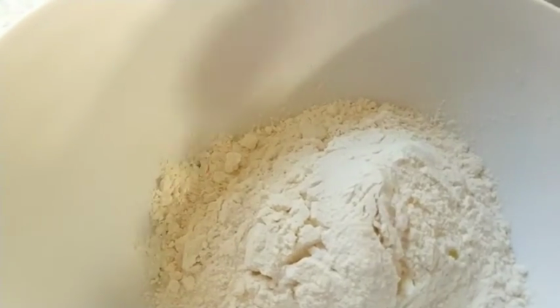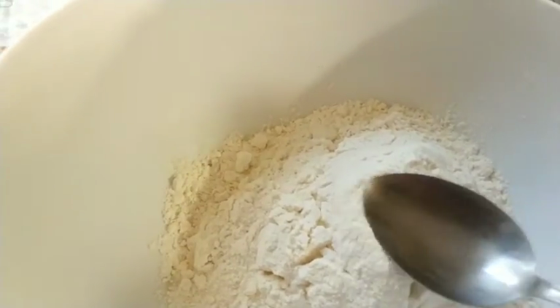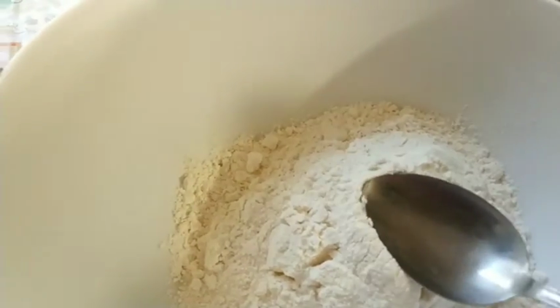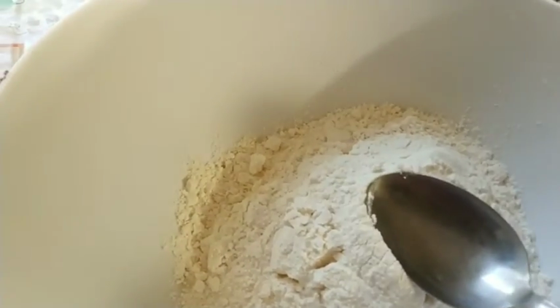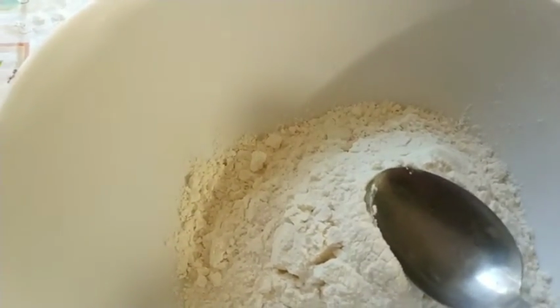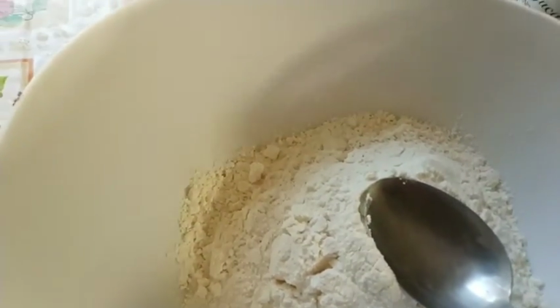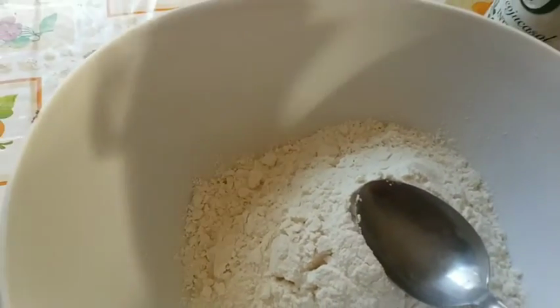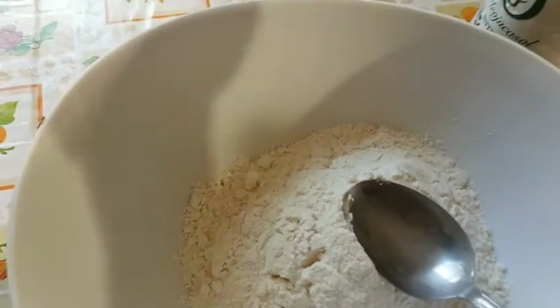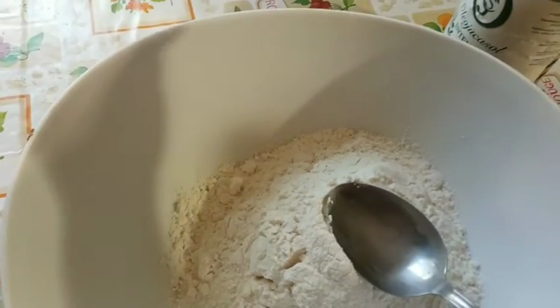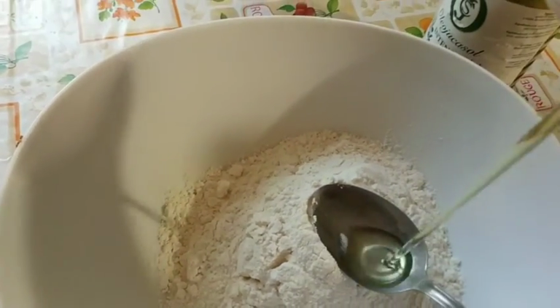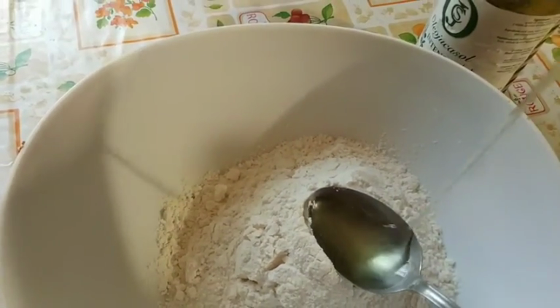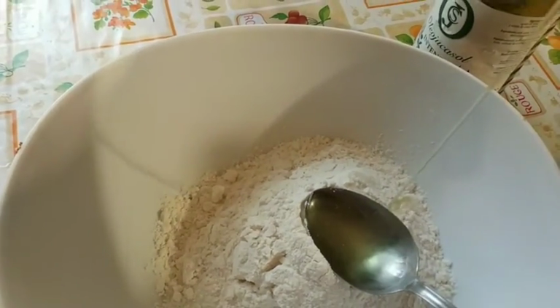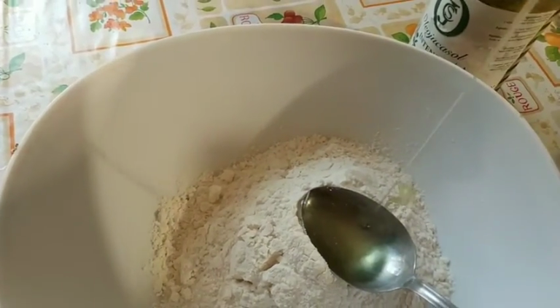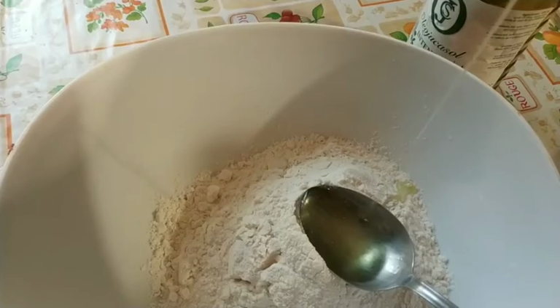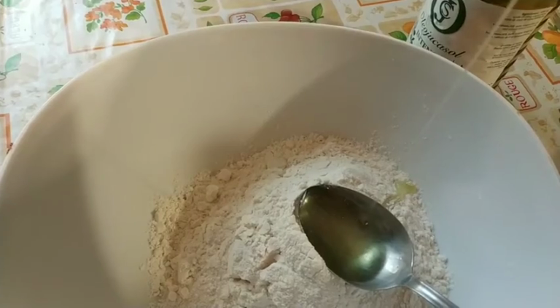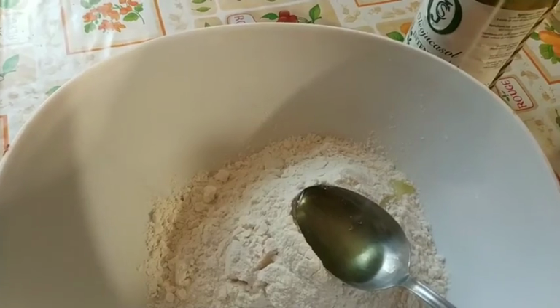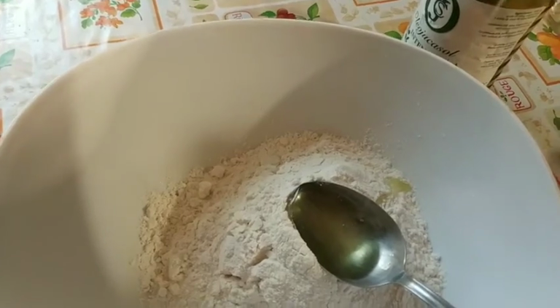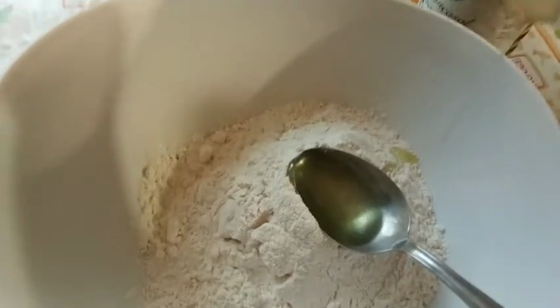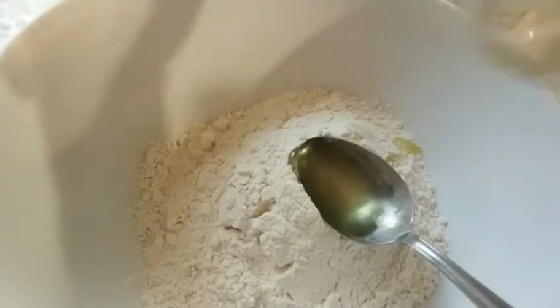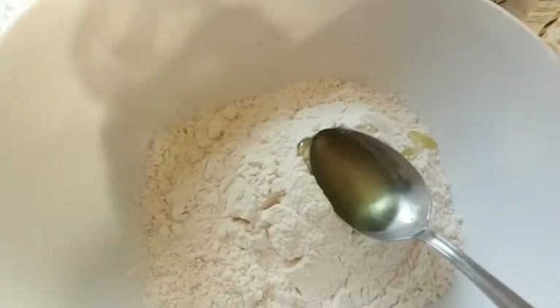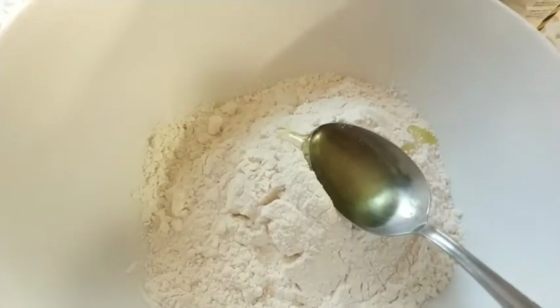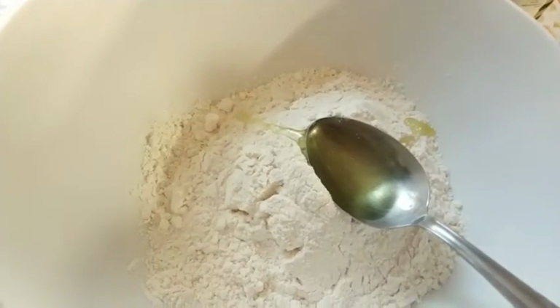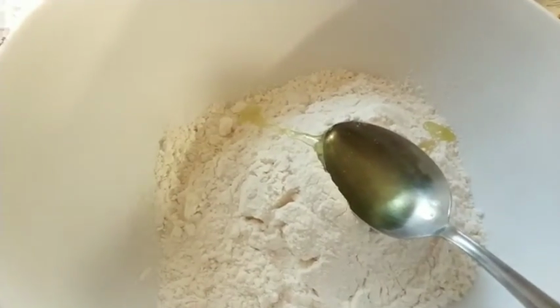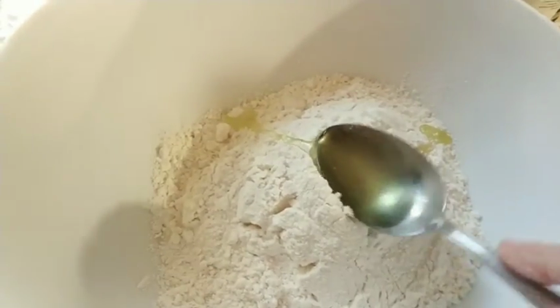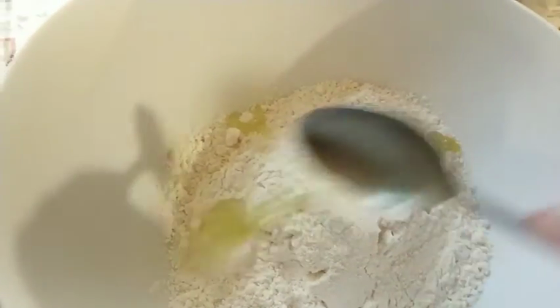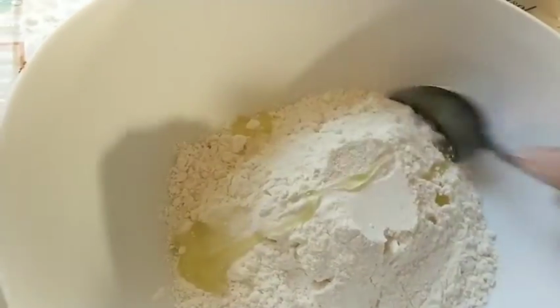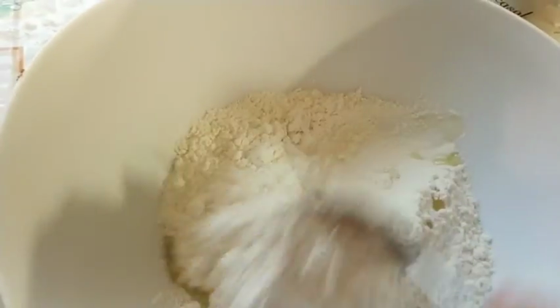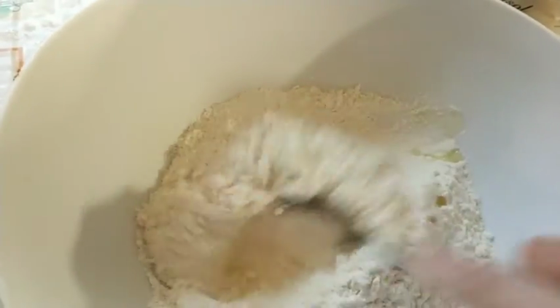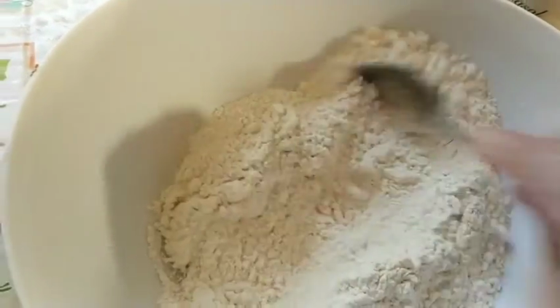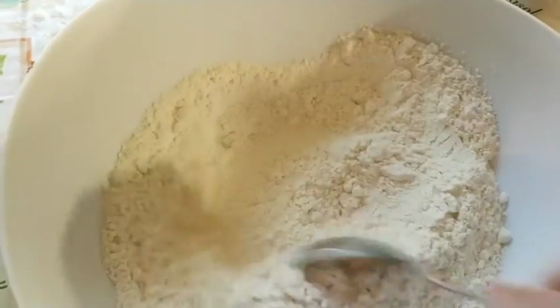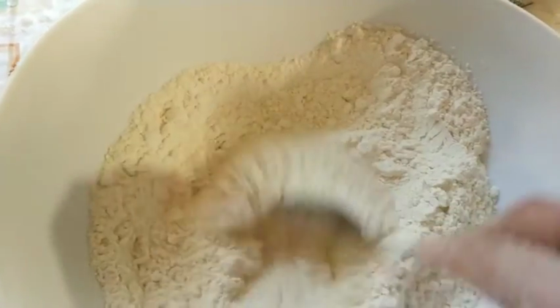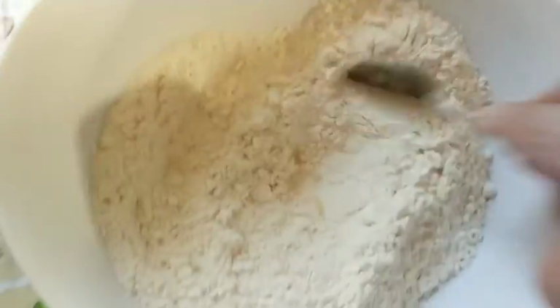So now we will add the farin in the seed, the olive oil, and we will cover it again.